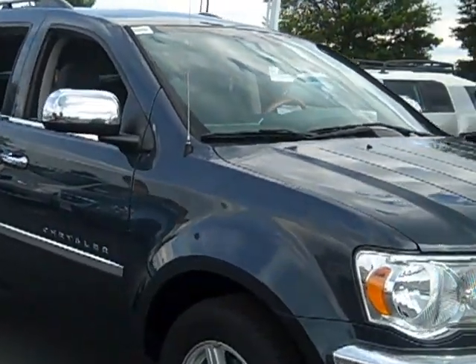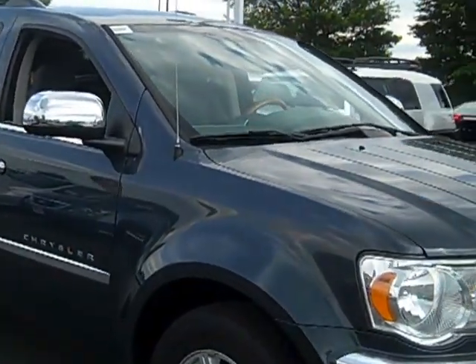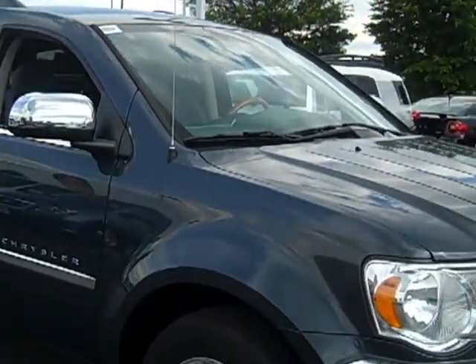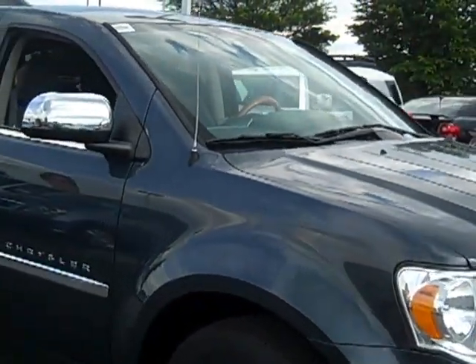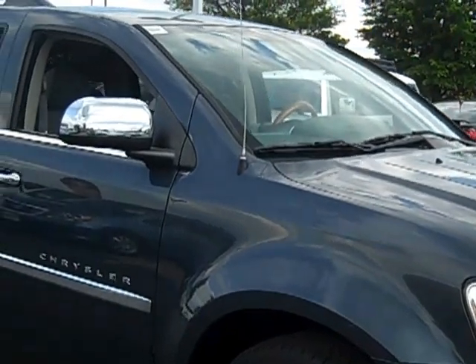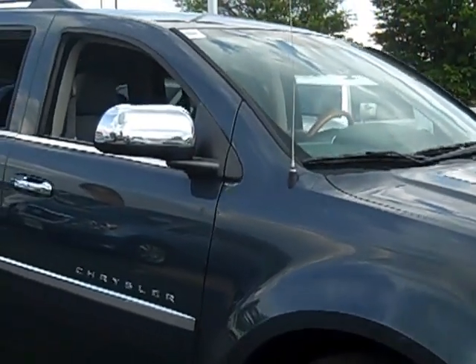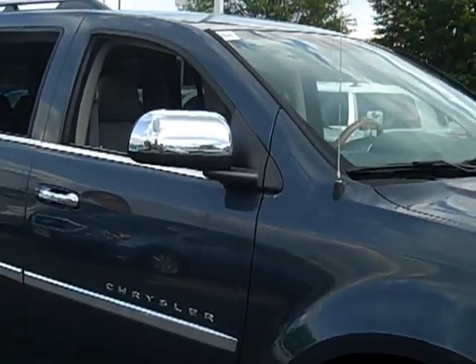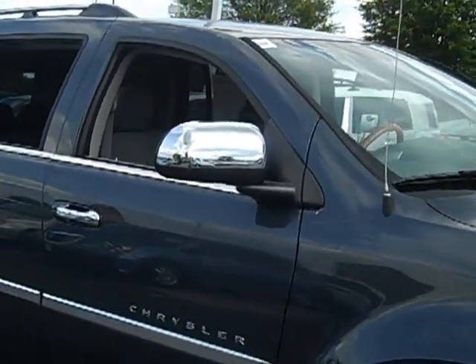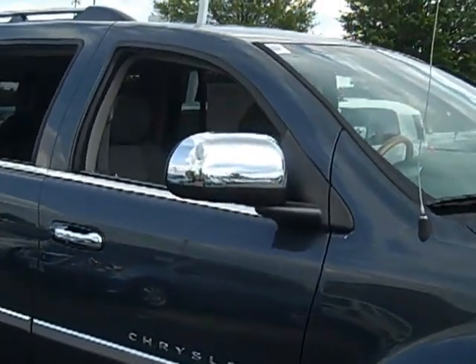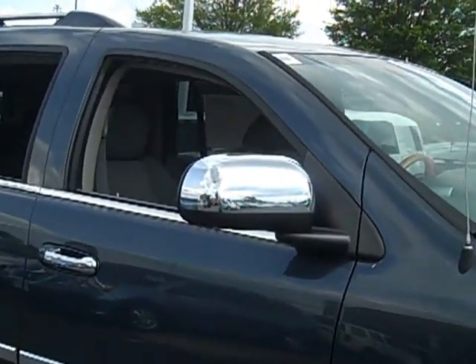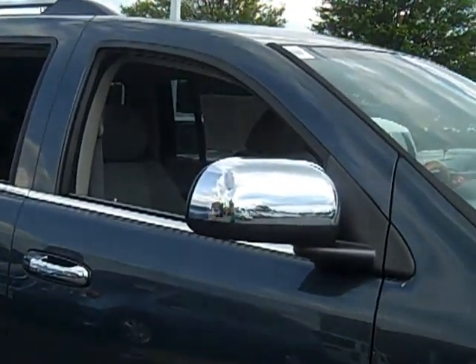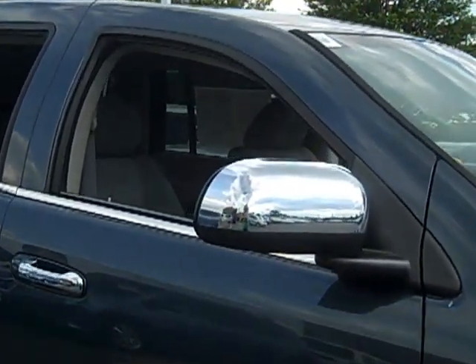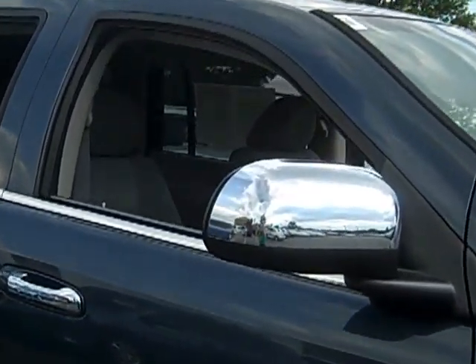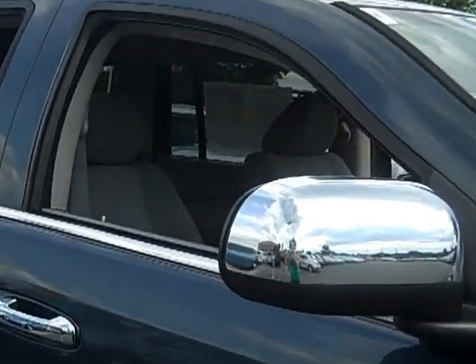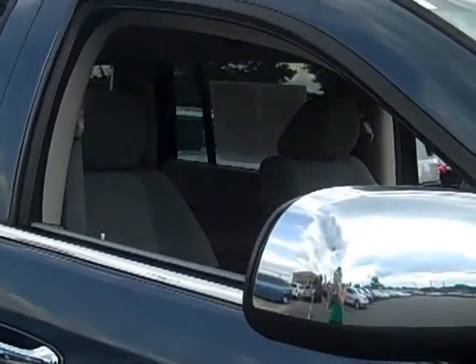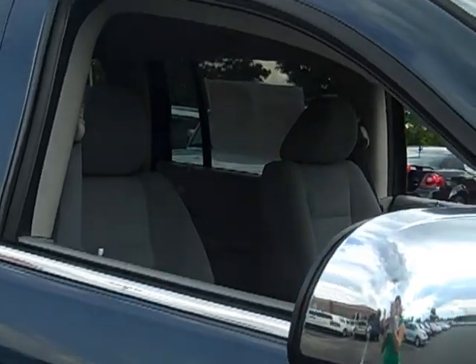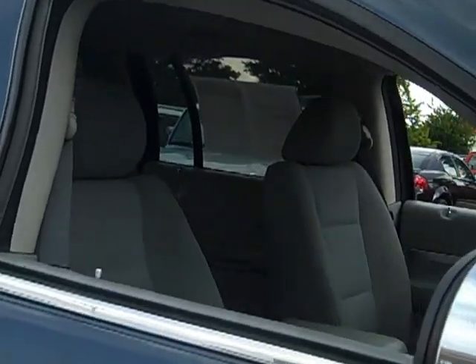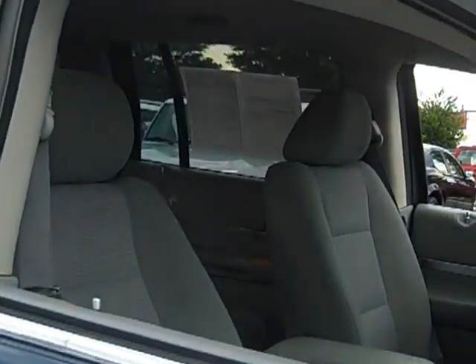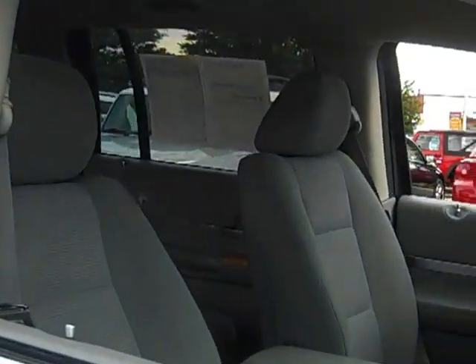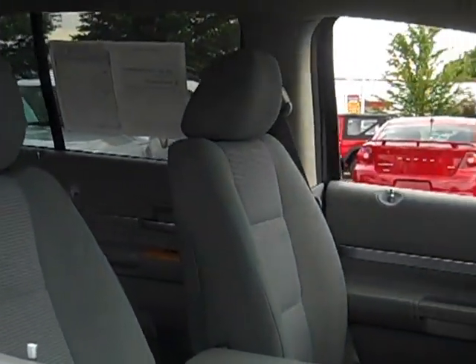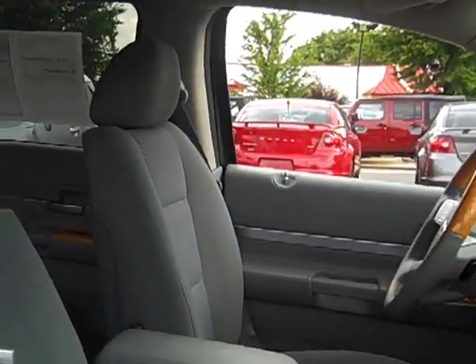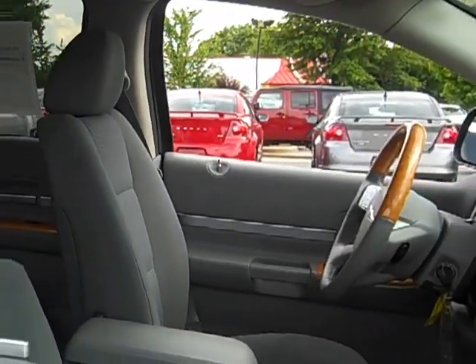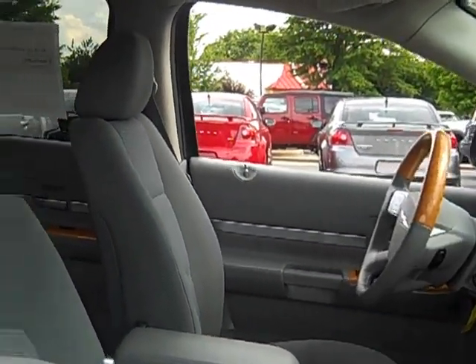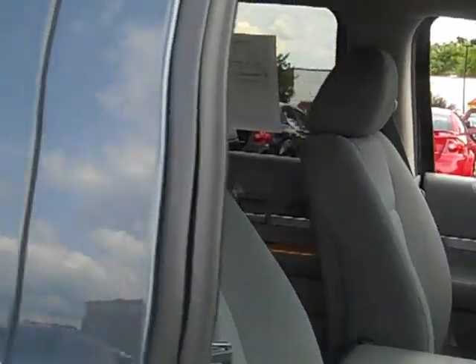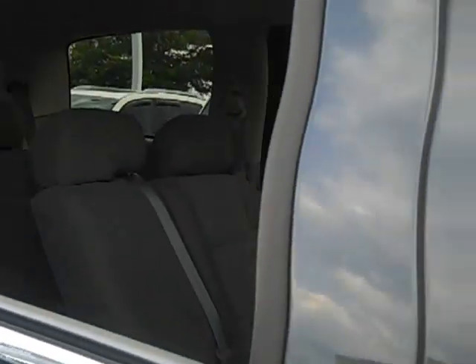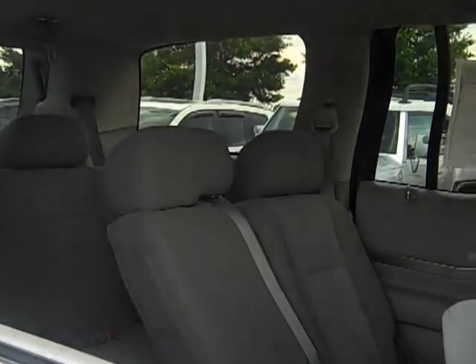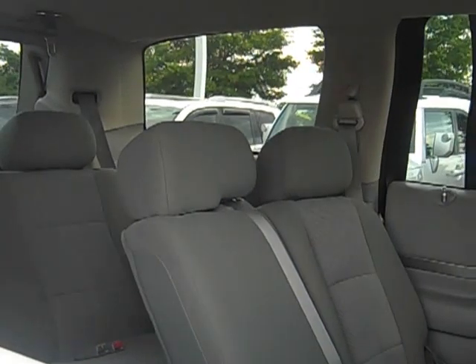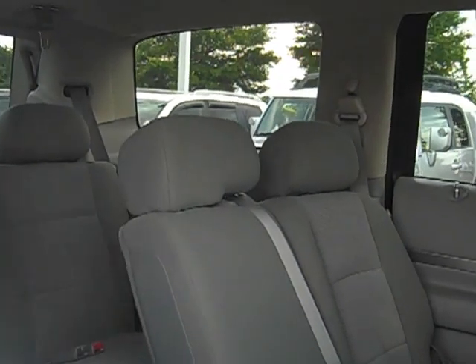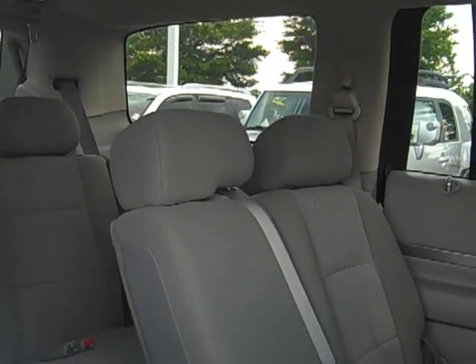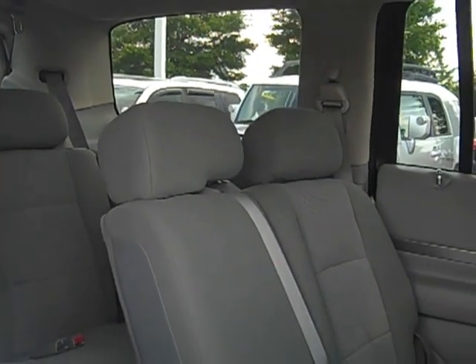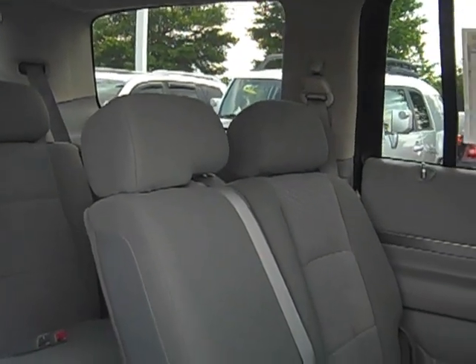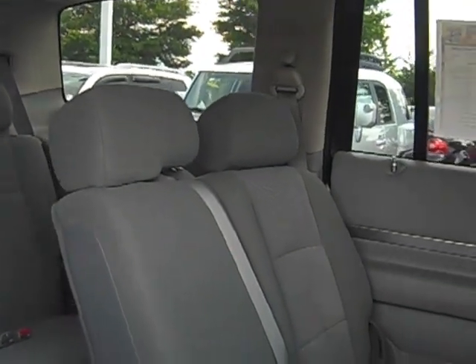And a monster 4.7-liter V8 engine. Throw this baby in four-wheel drive and head to the mountains for a family vacation. Are the kids complaining about the heat? Let them control their own temperature with rear heater and air conditioning controls.